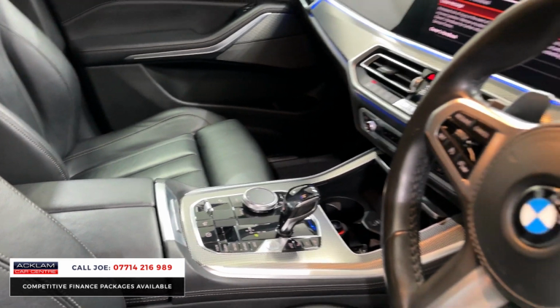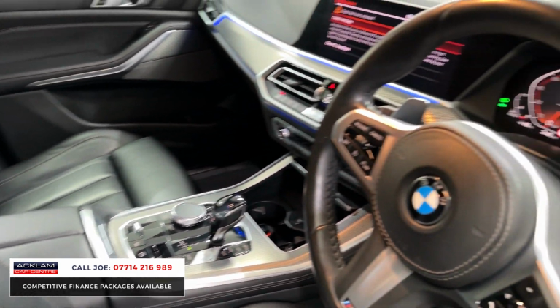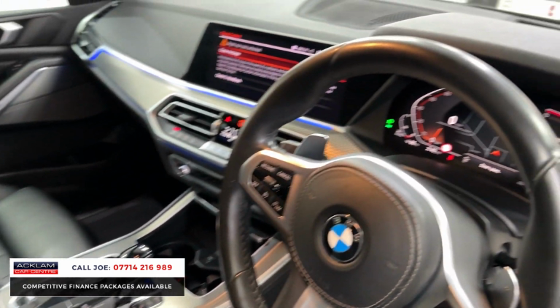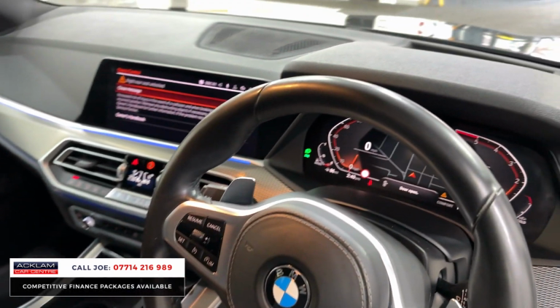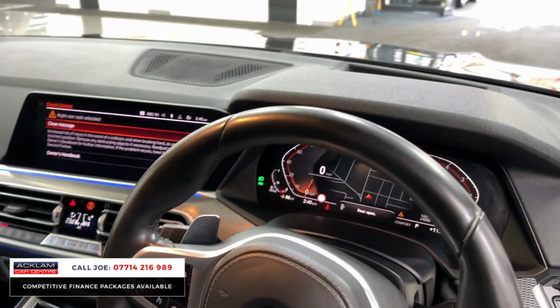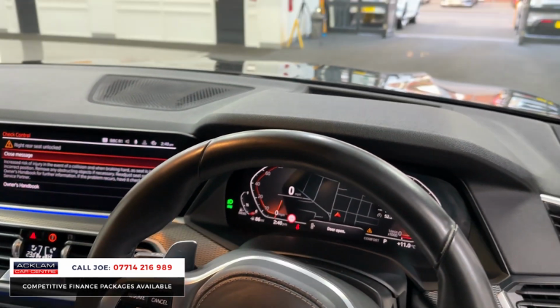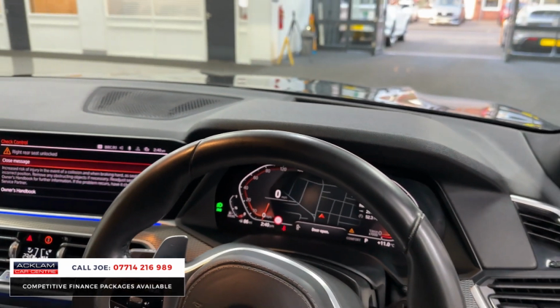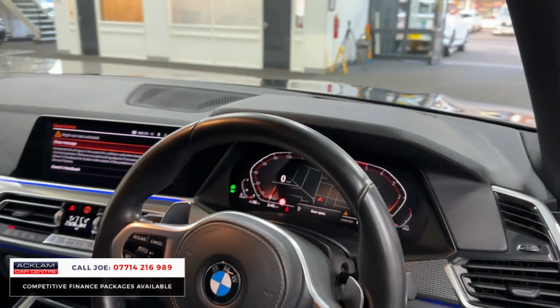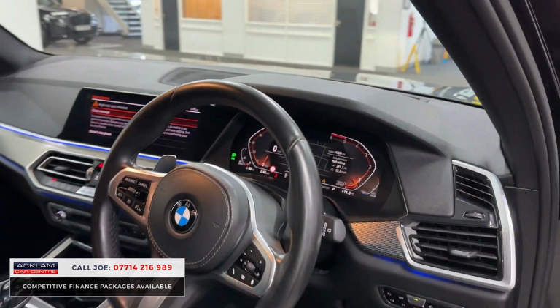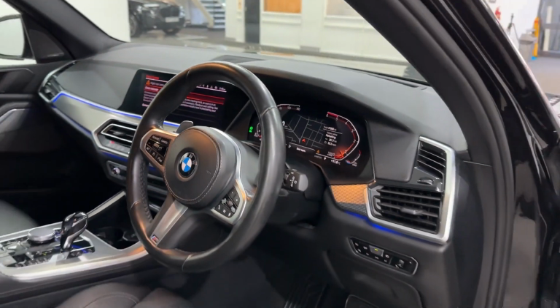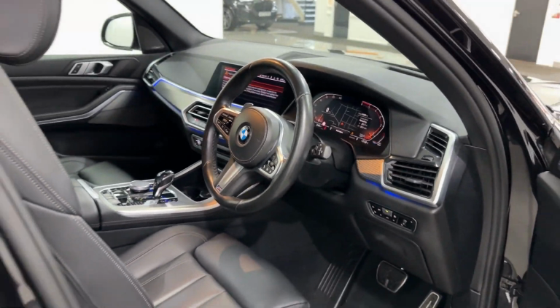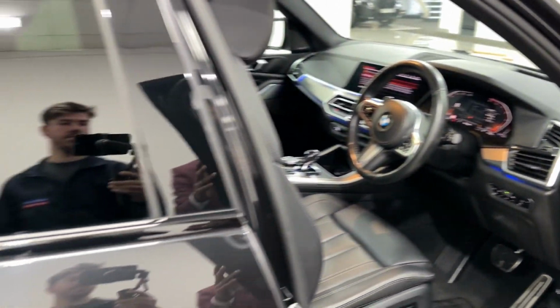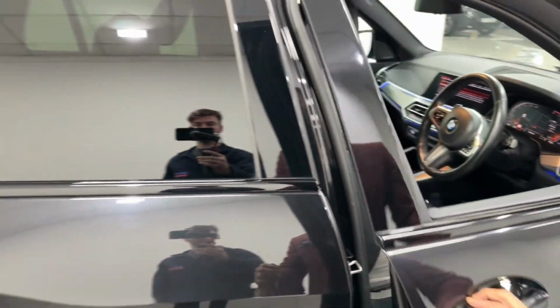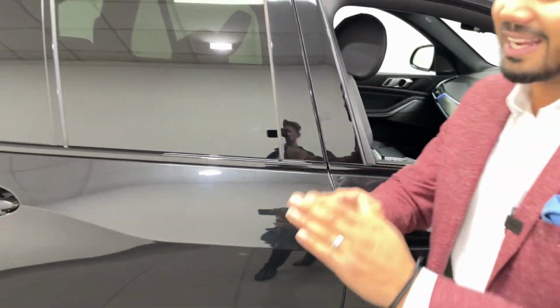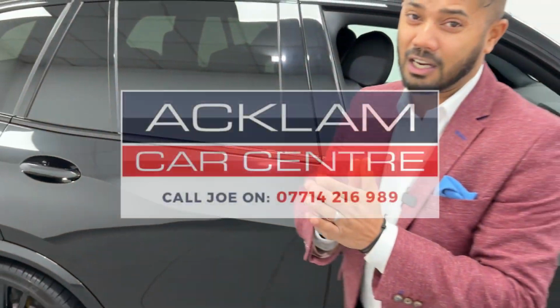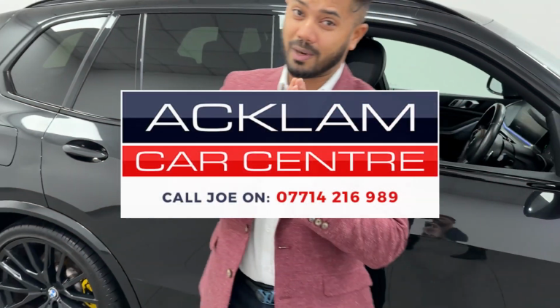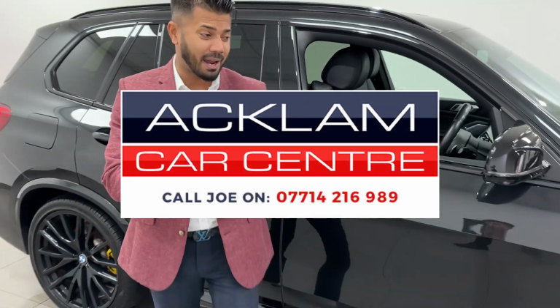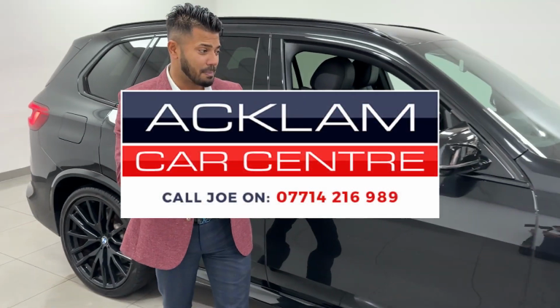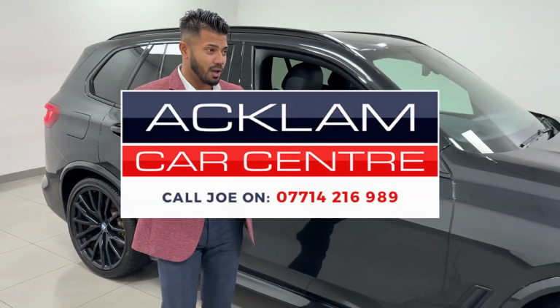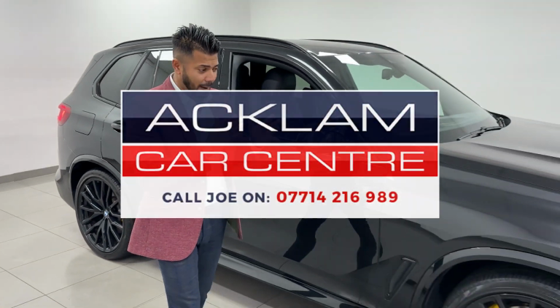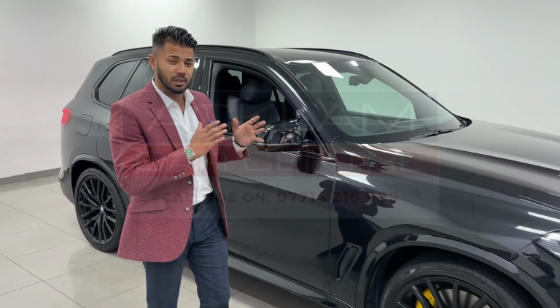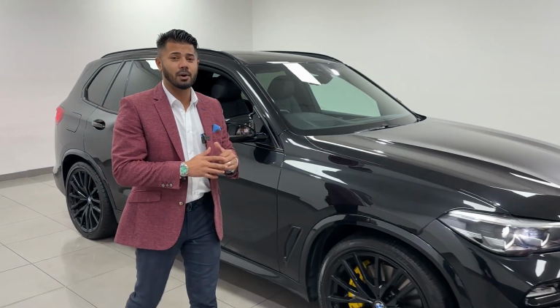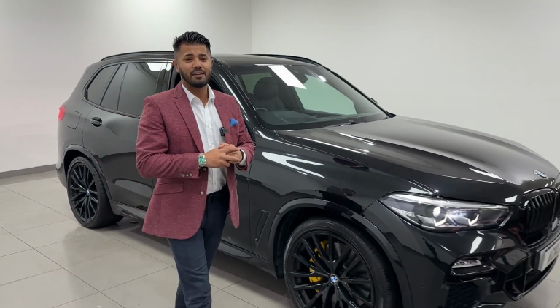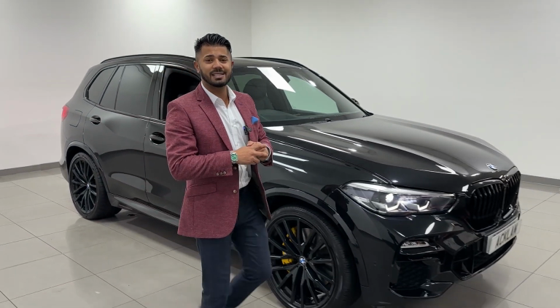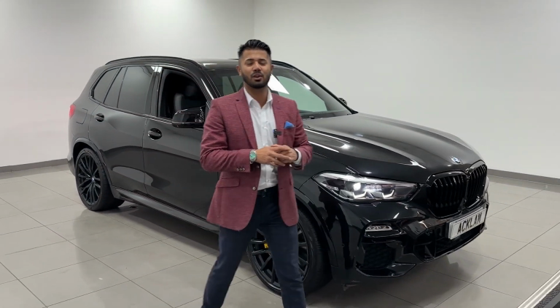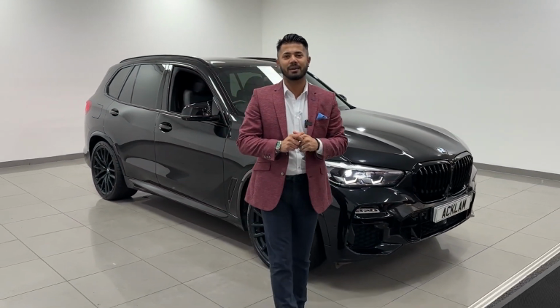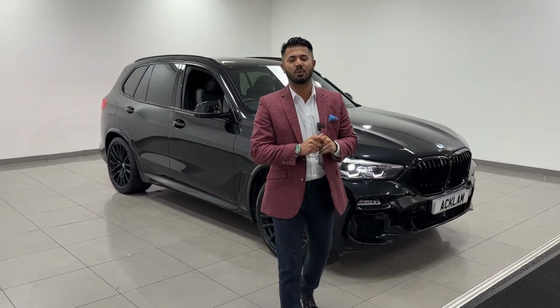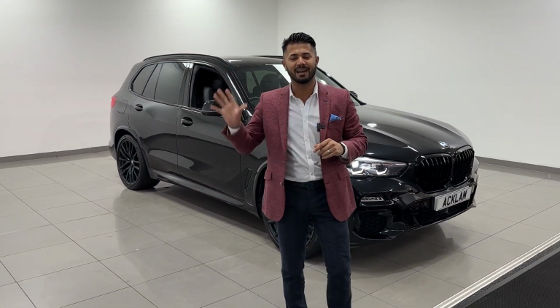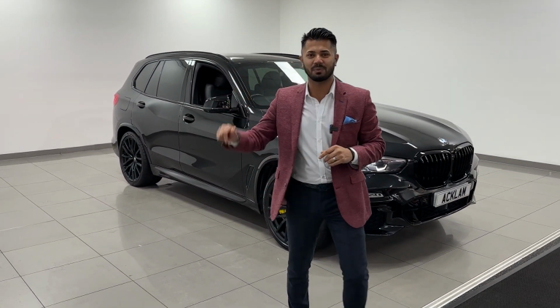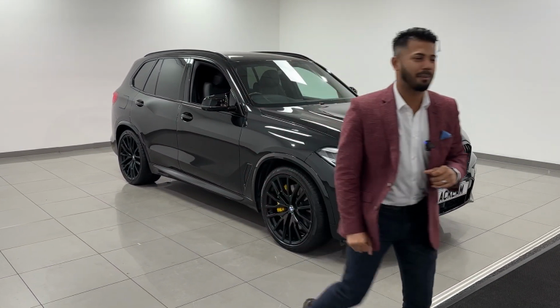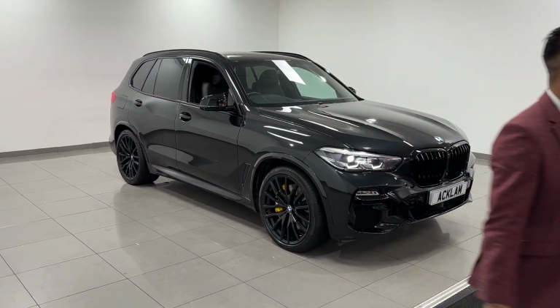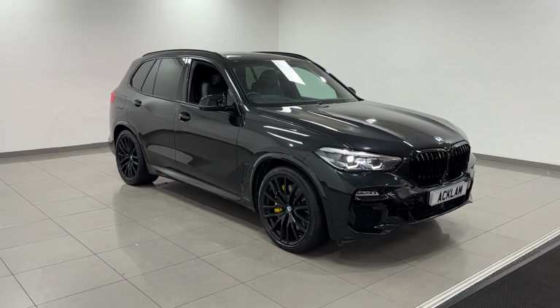41,000 miles on this 30d M Sport with seven seats and all the other packs that I've mentioned. It isn't going to hang around — we're live pricing it, priced absolutely on point. If you like what you see, give me a call, drop me a text or WhatsApp. Thanks for watching, bye bye.